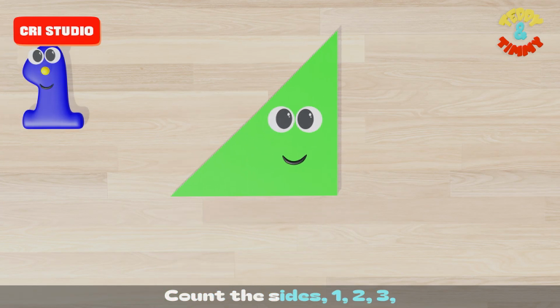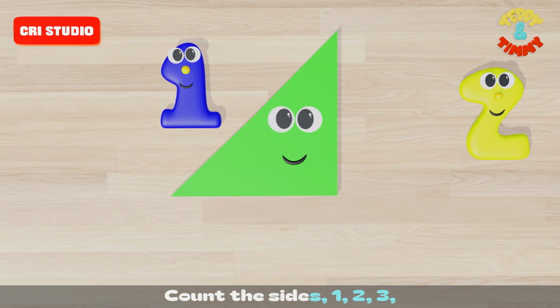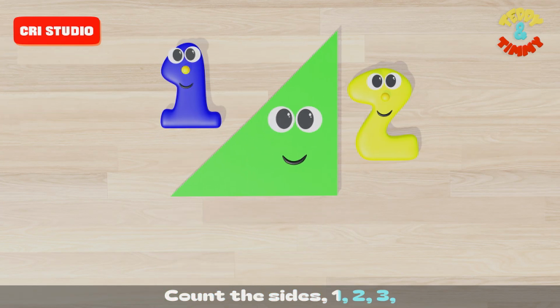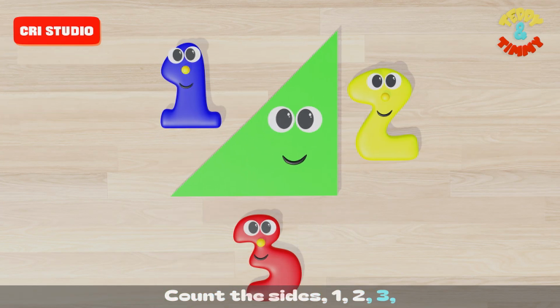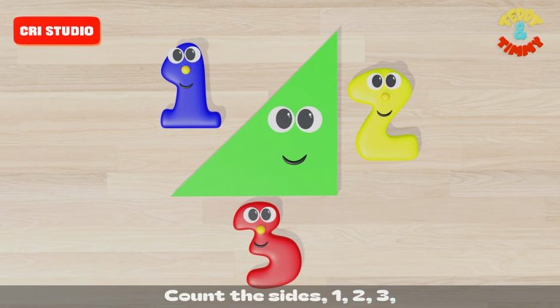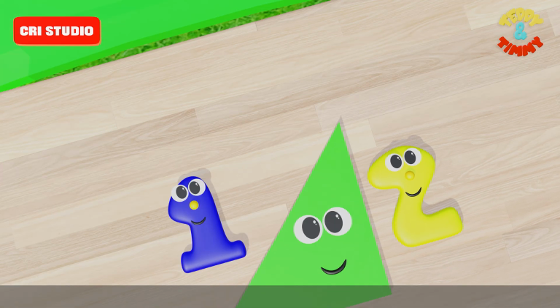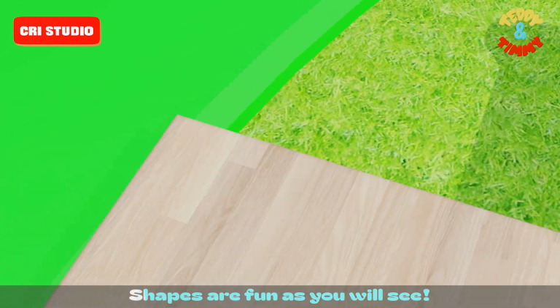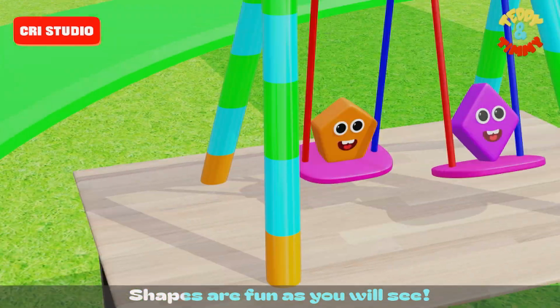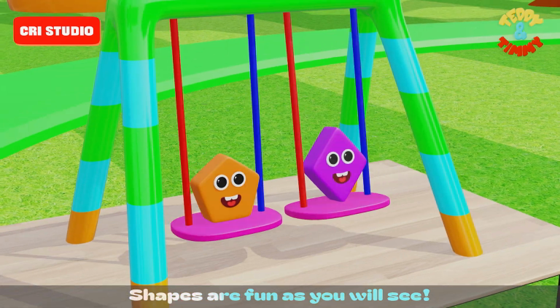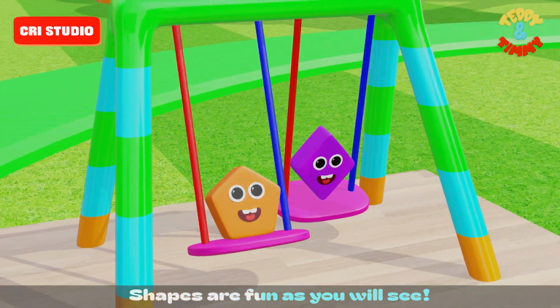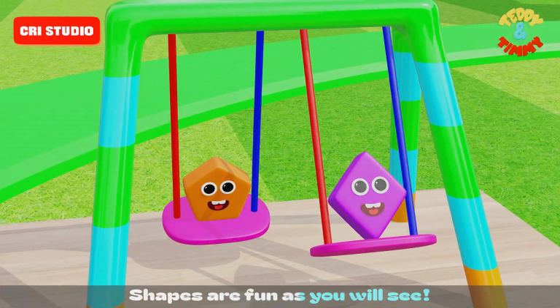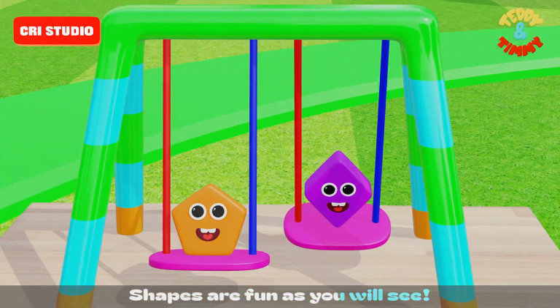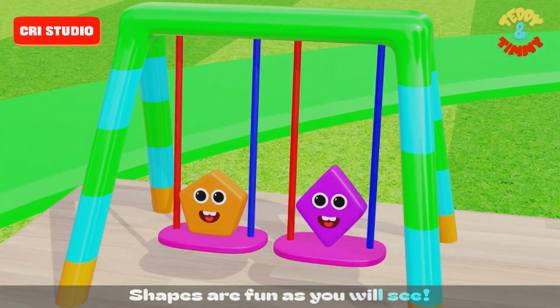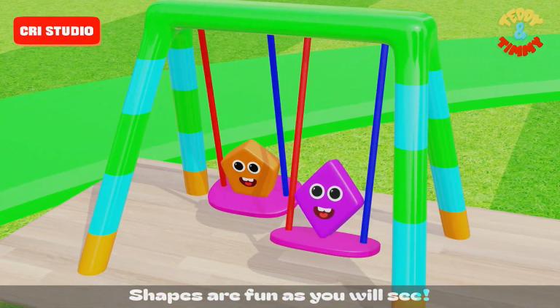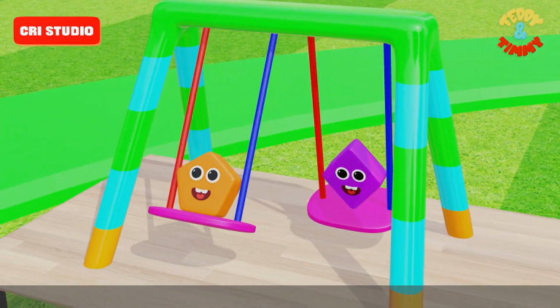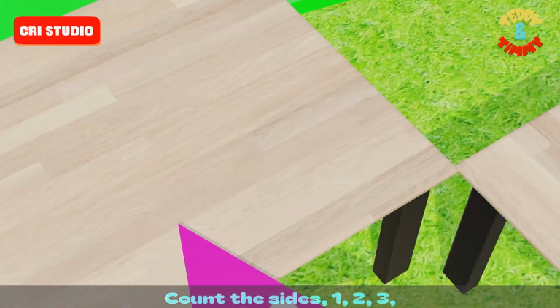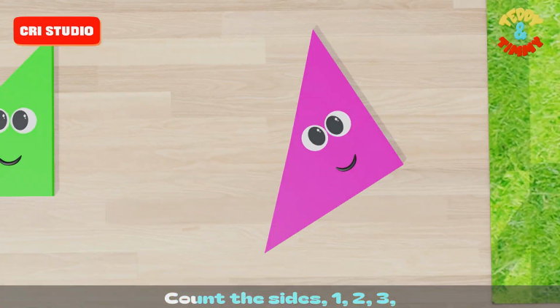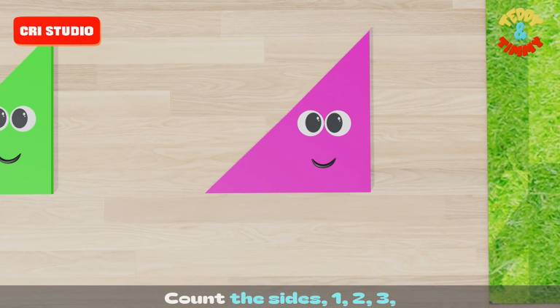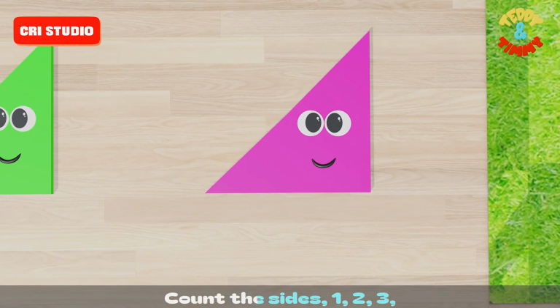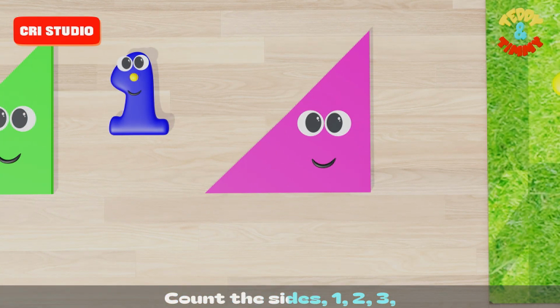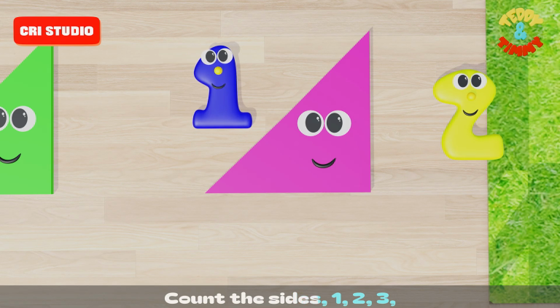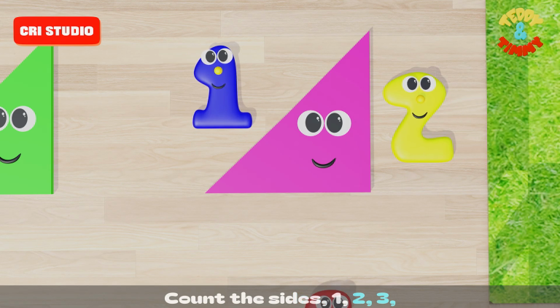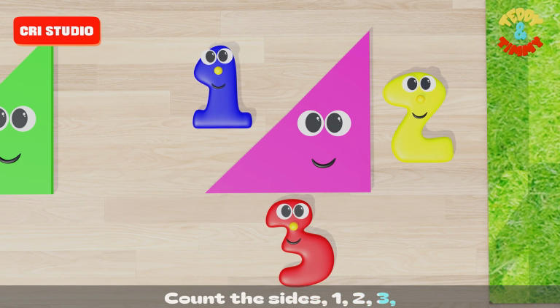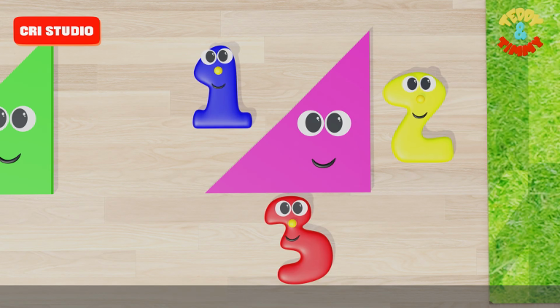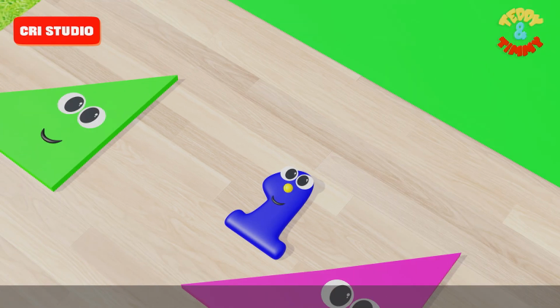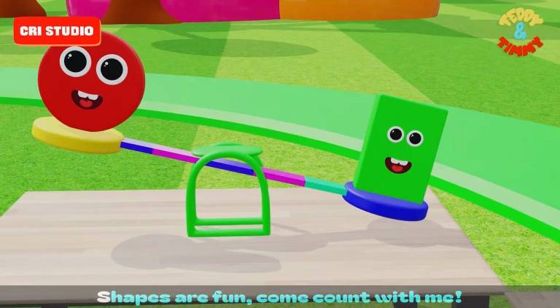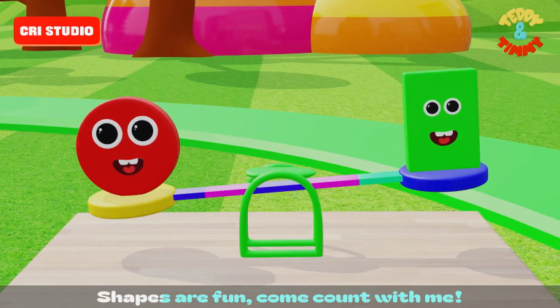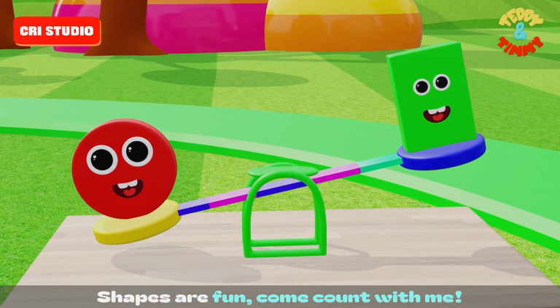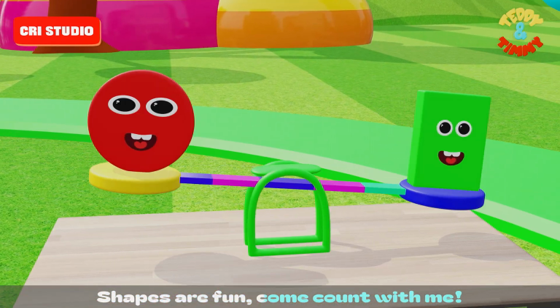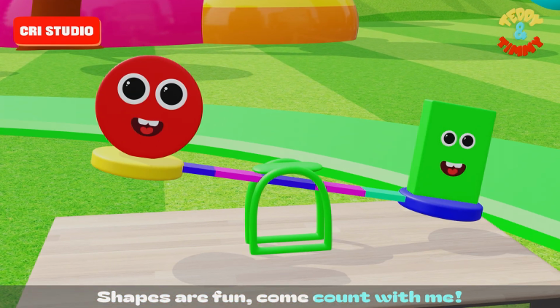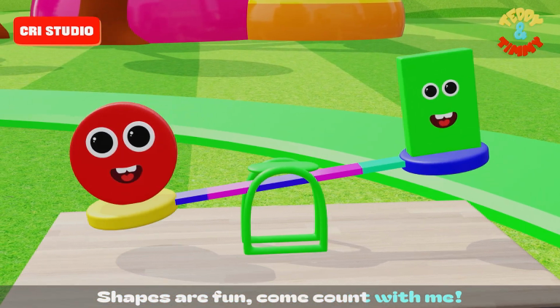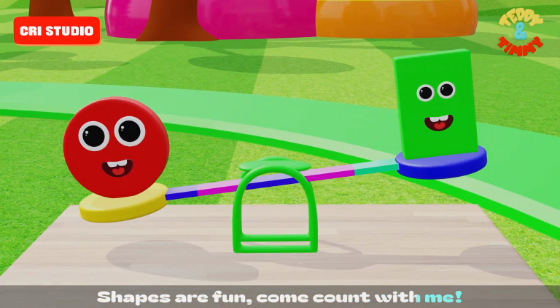Shapes are fun, as you will see. Count the sides: one, two, three. Shapes are fun, come count with me.